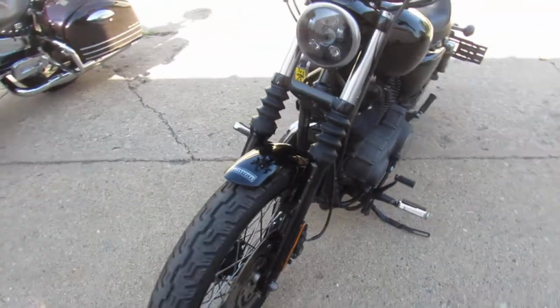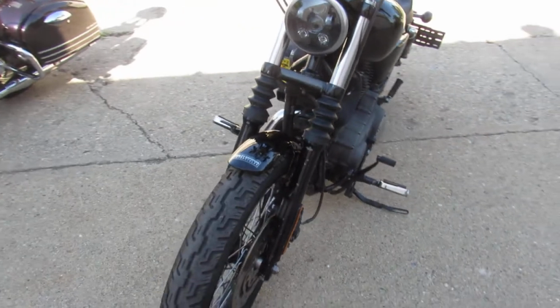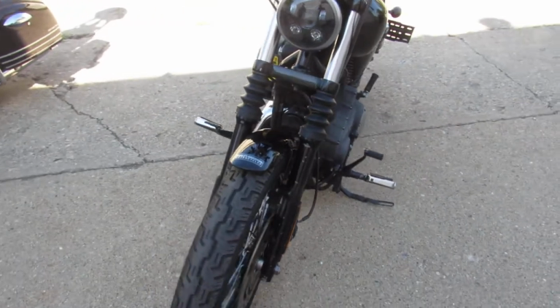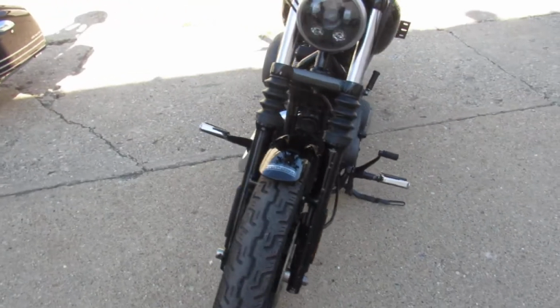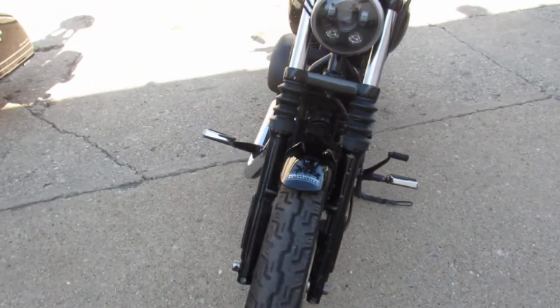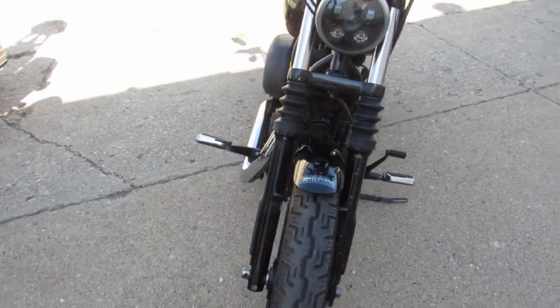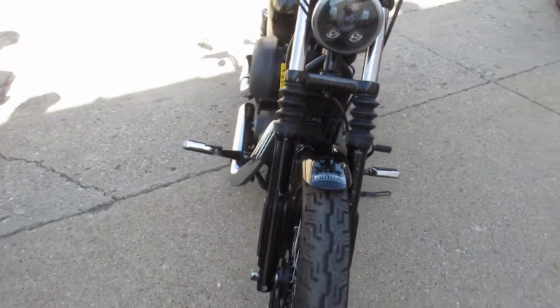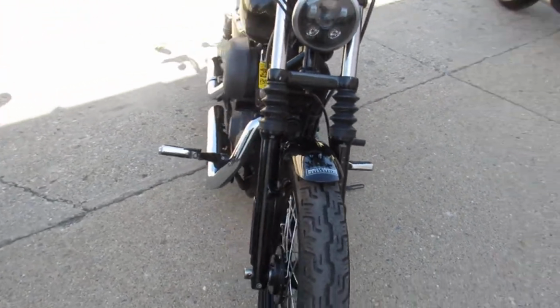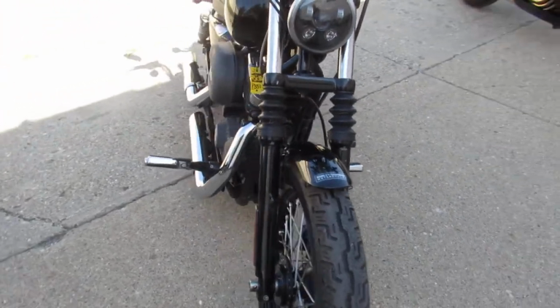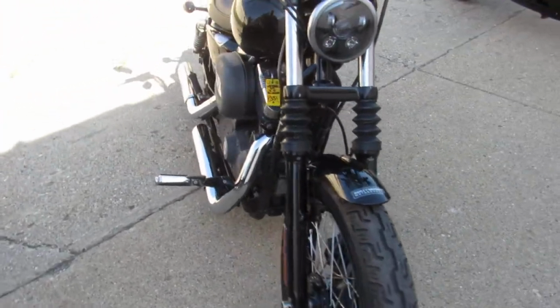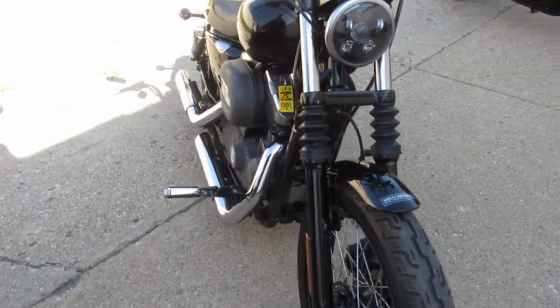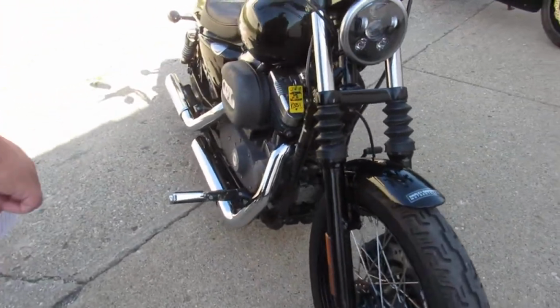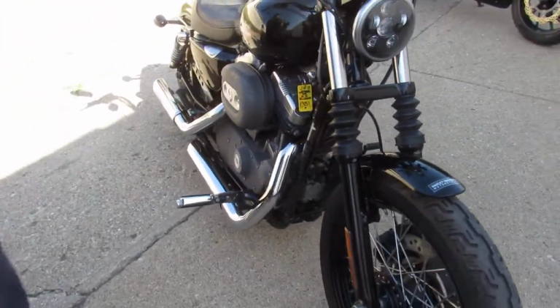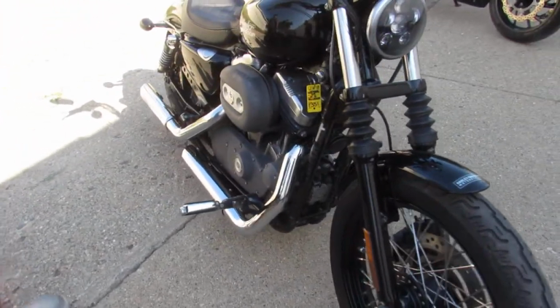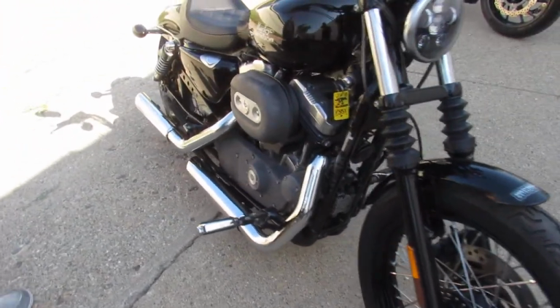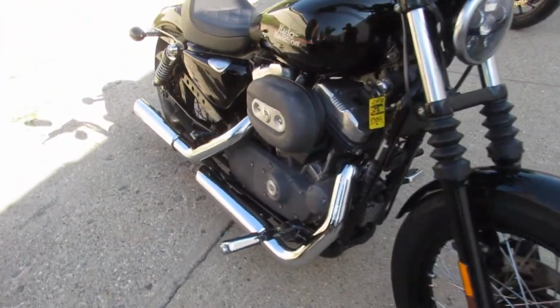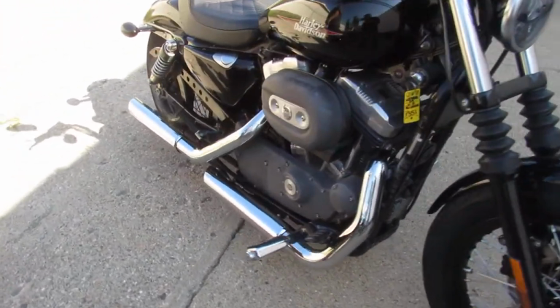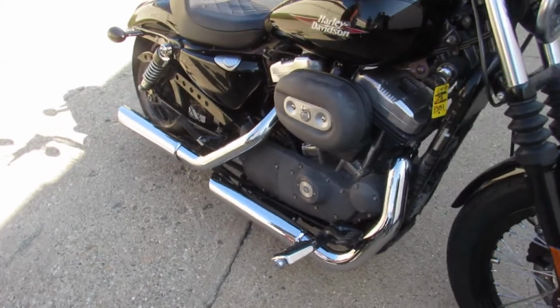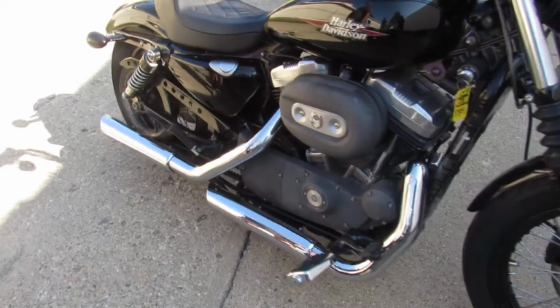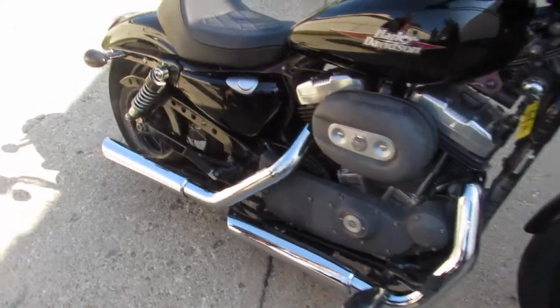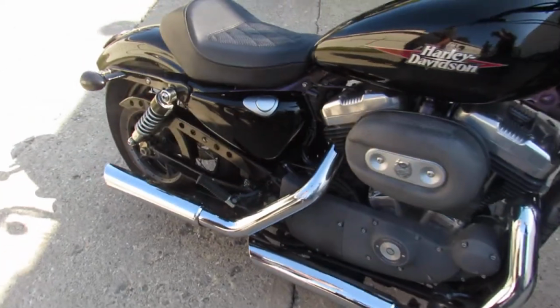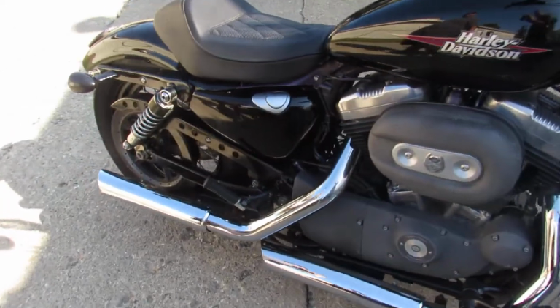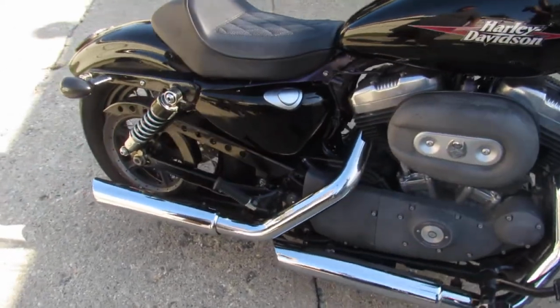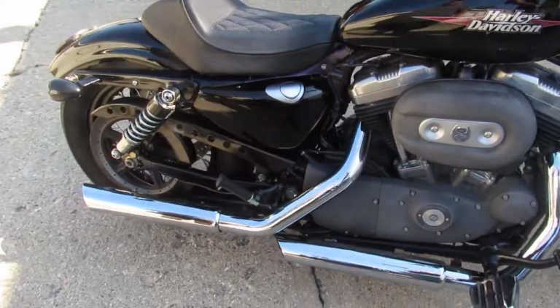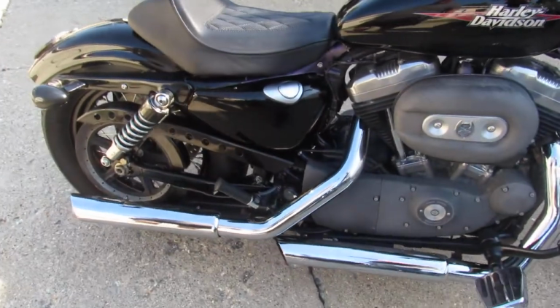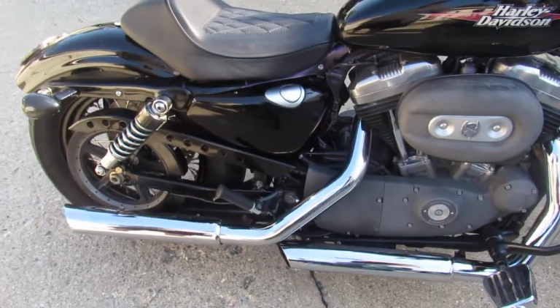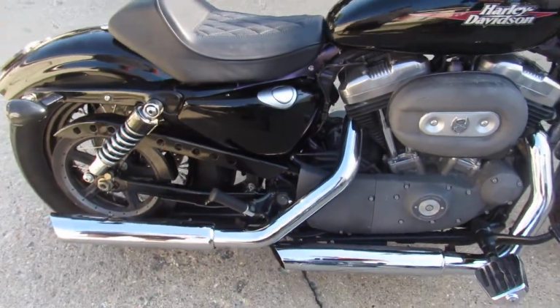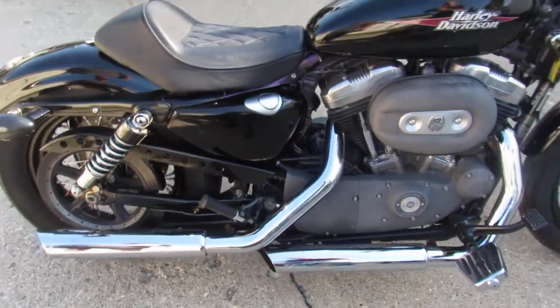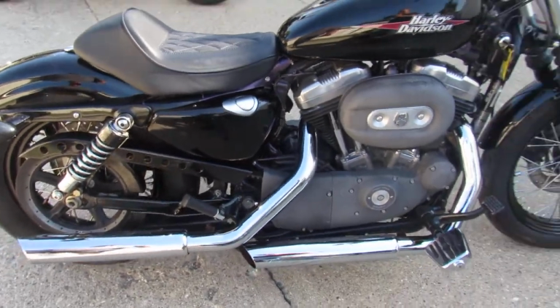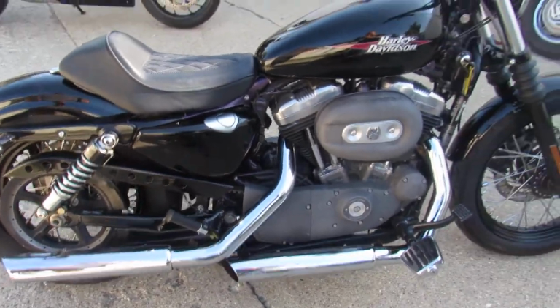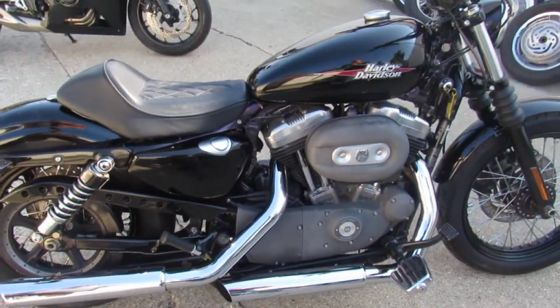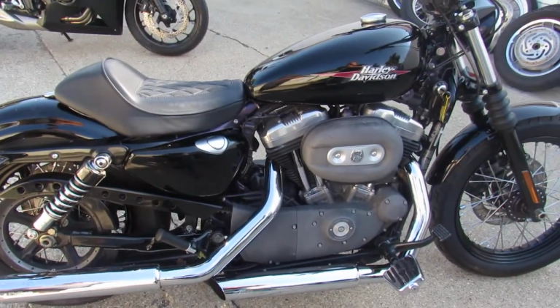We've got over, probably about 150 used Harleys still in the showroom for sale. Give us a call, we'll get it done. 810-648-9500.